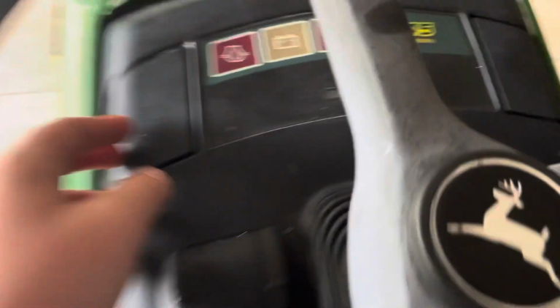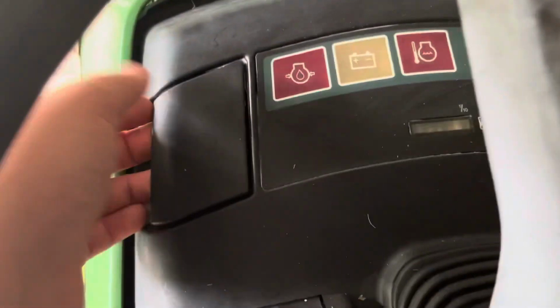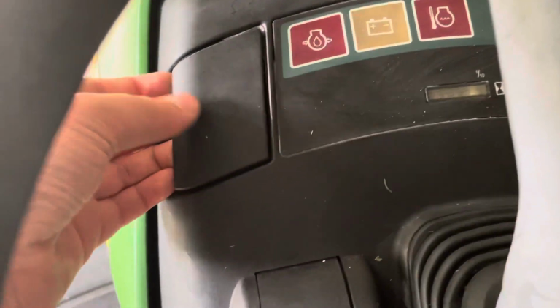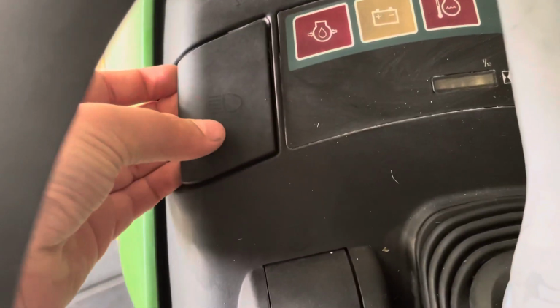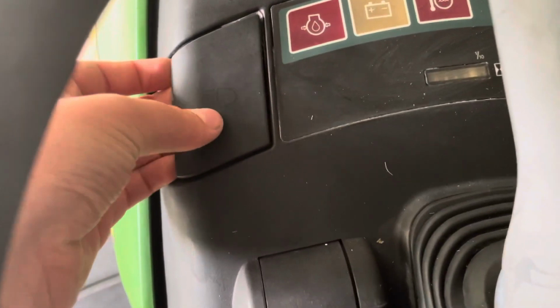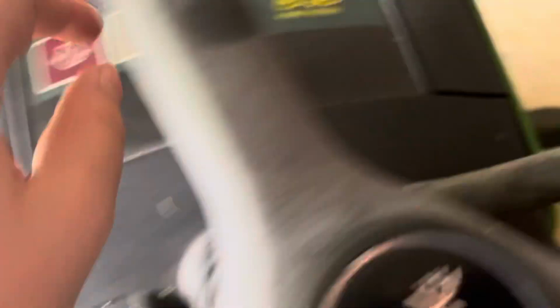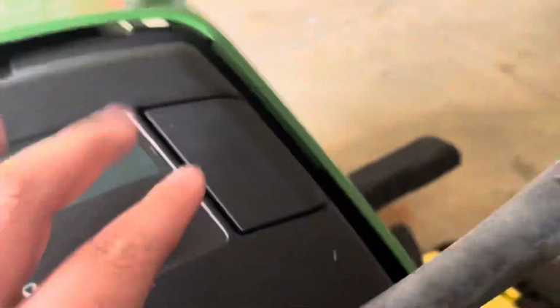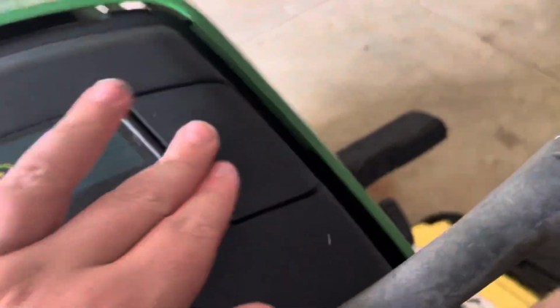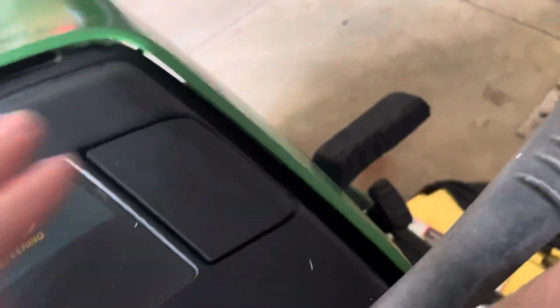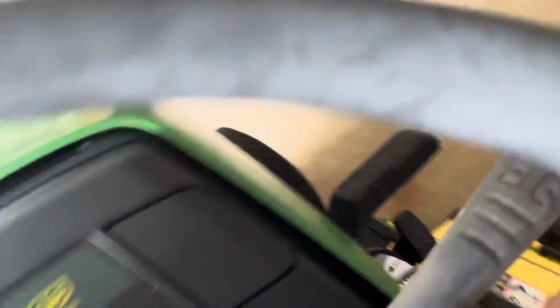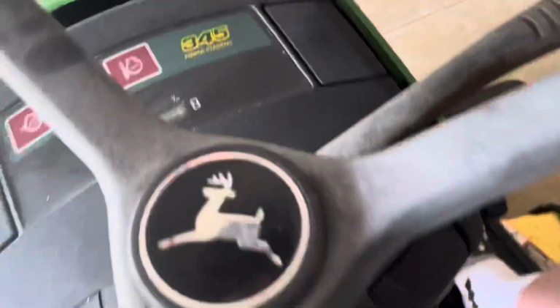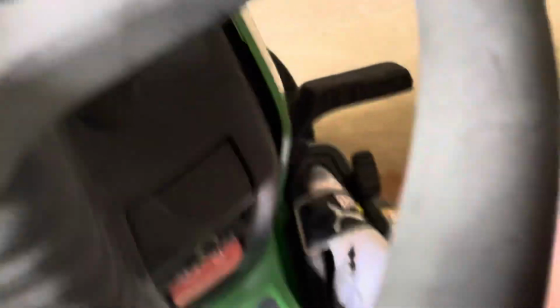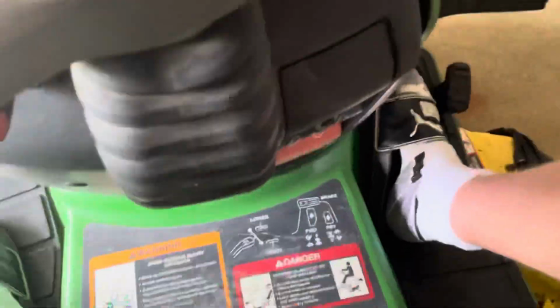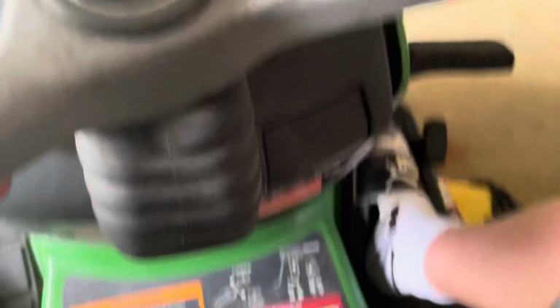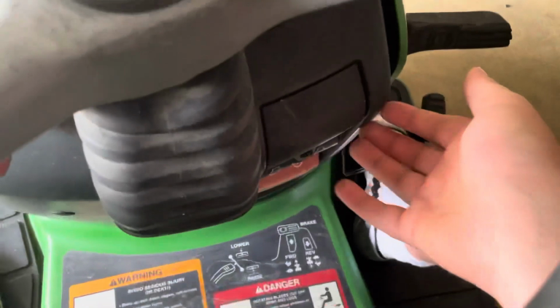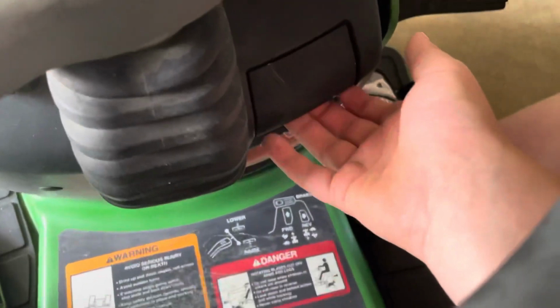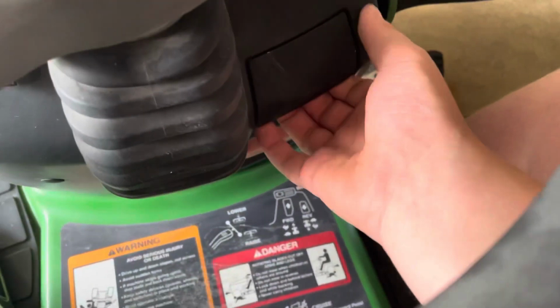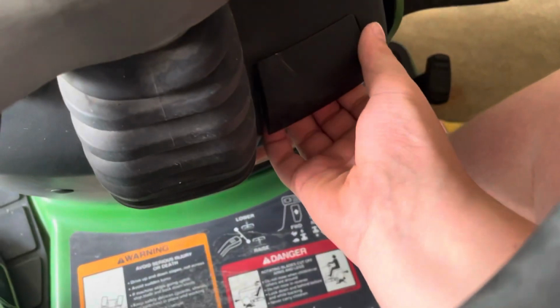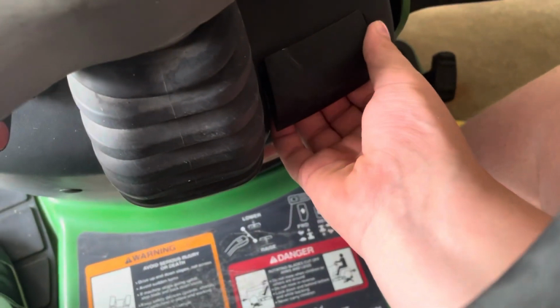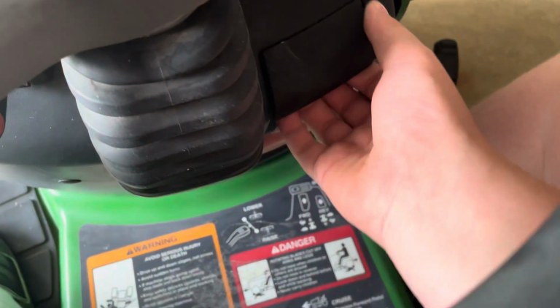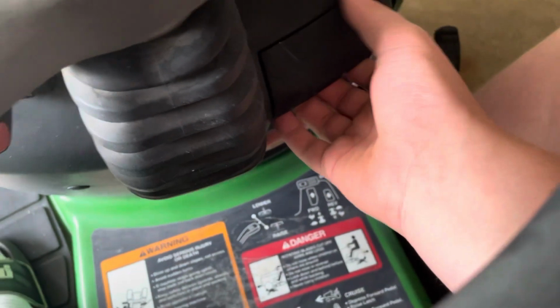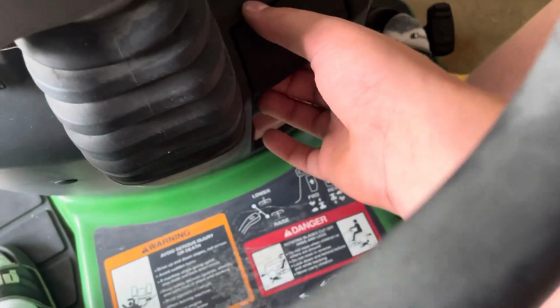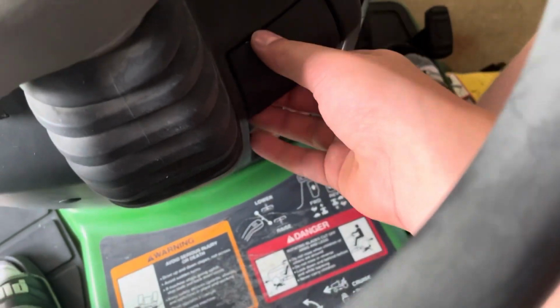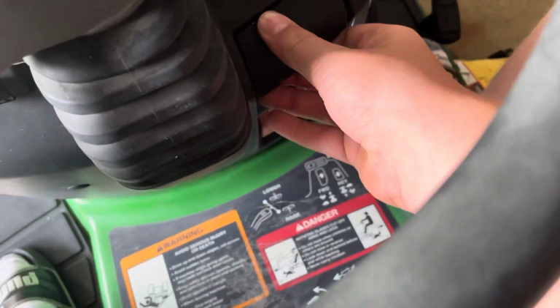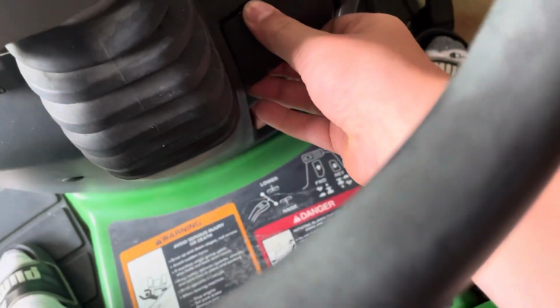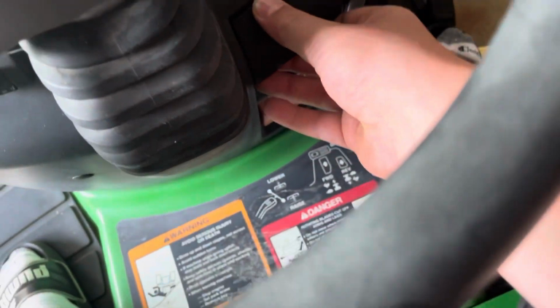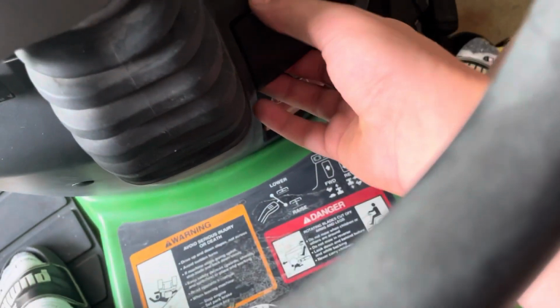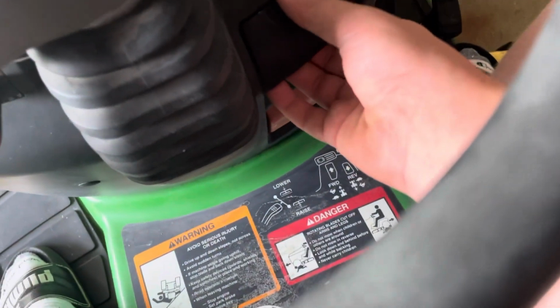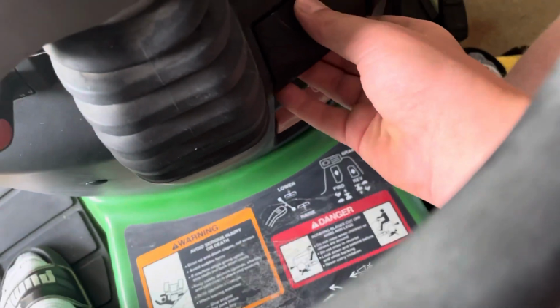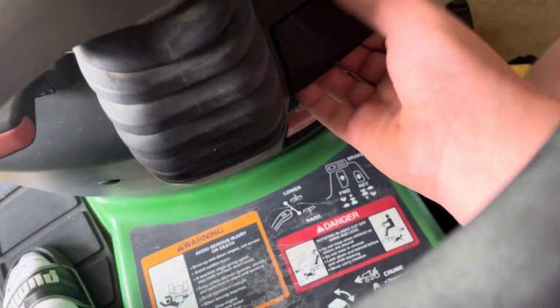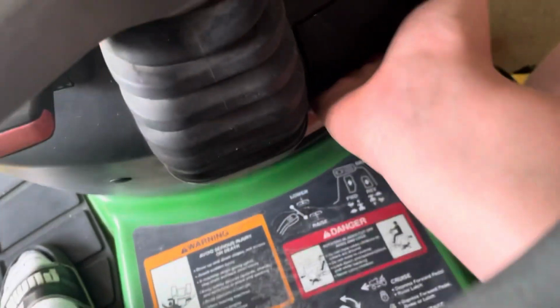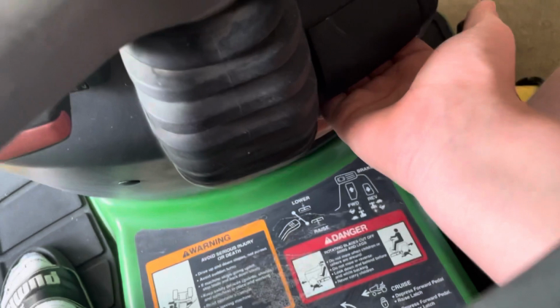Again, this is your lights, which you can see there. This is your PTO engagement. Down here is your cruise control — you push this in, get it going, pull up, locks it in, and you push it. I never use it, I don't even know how.